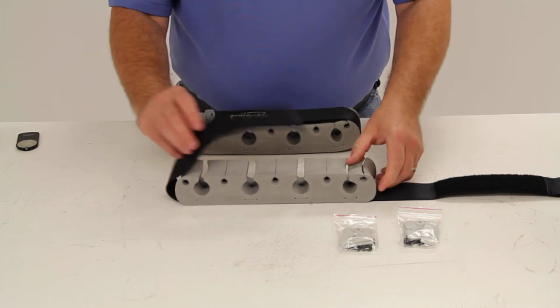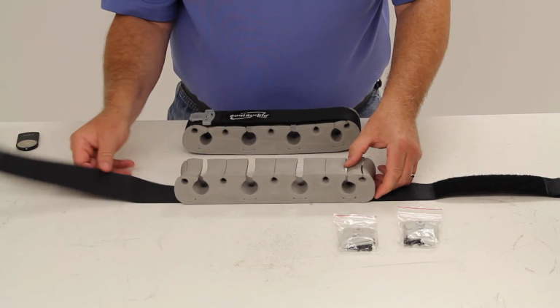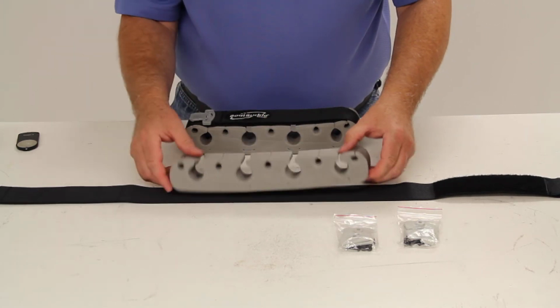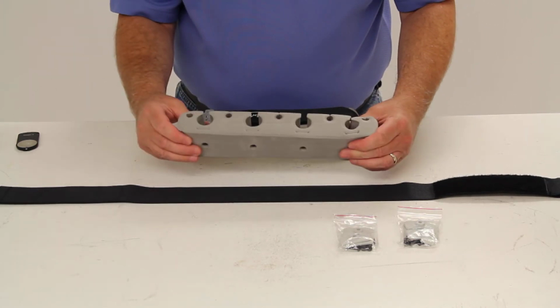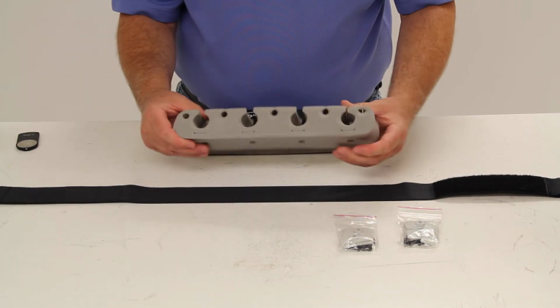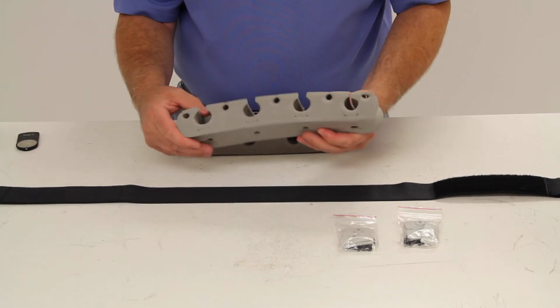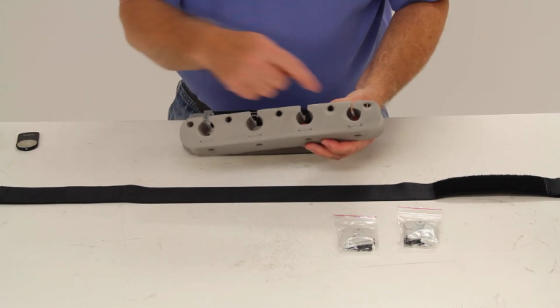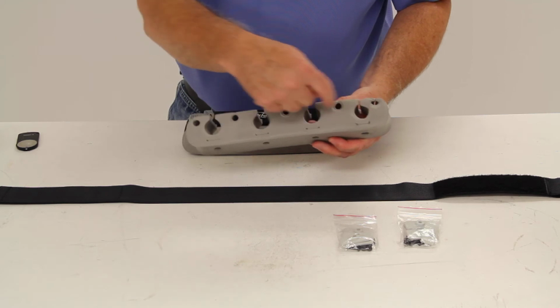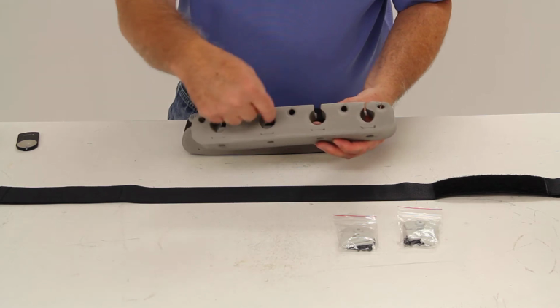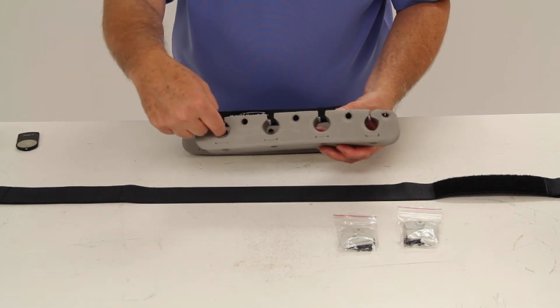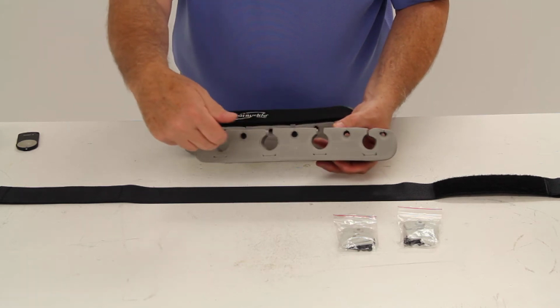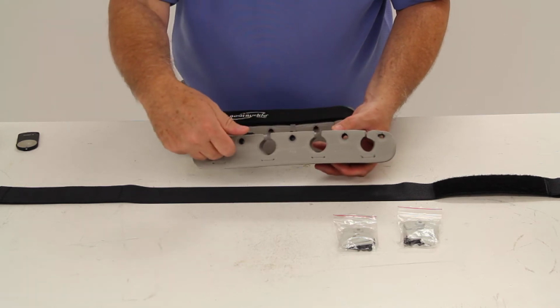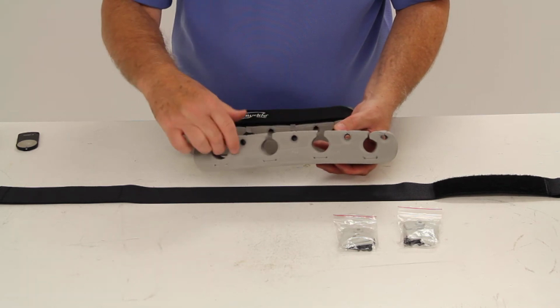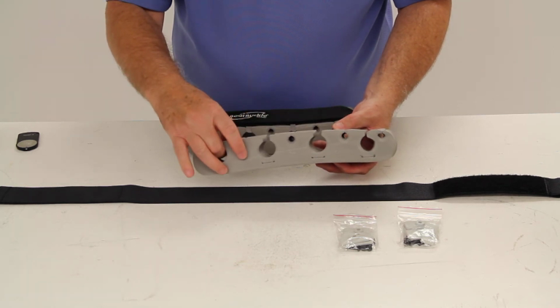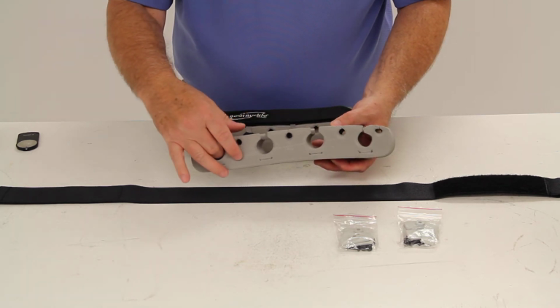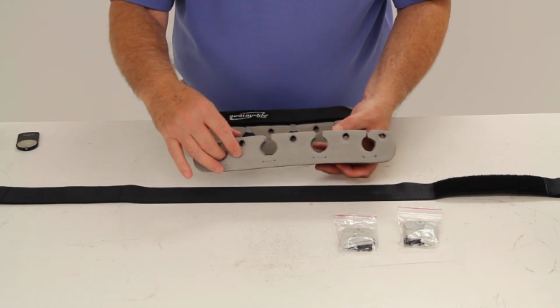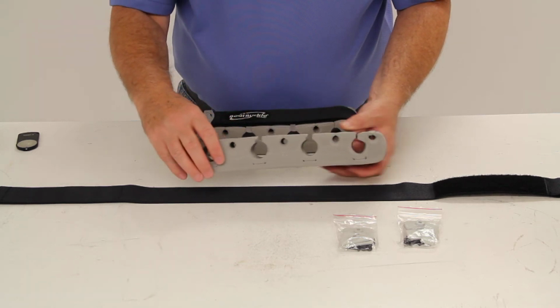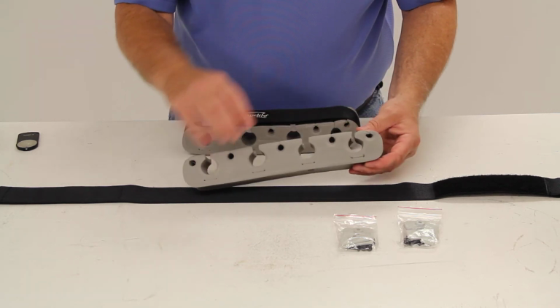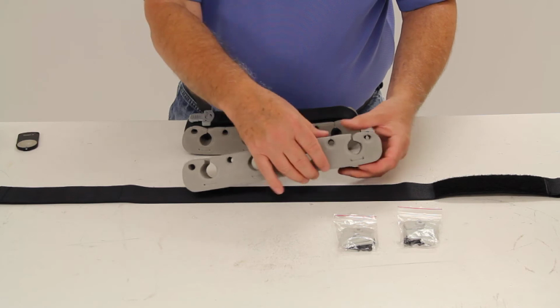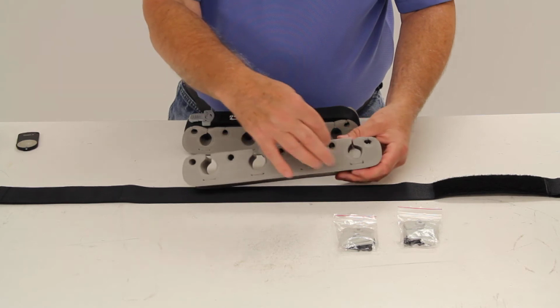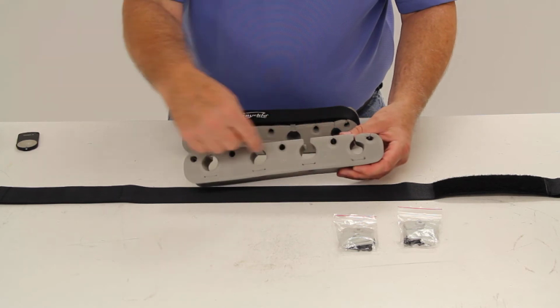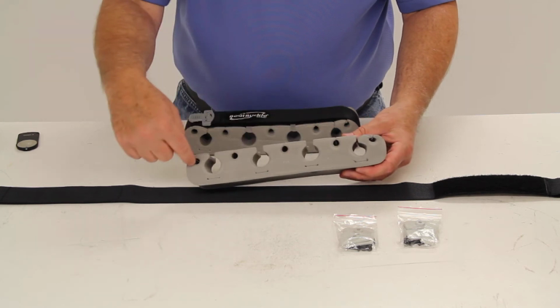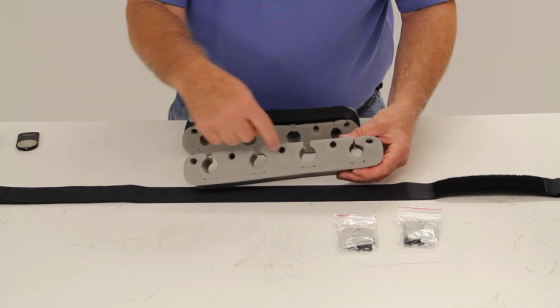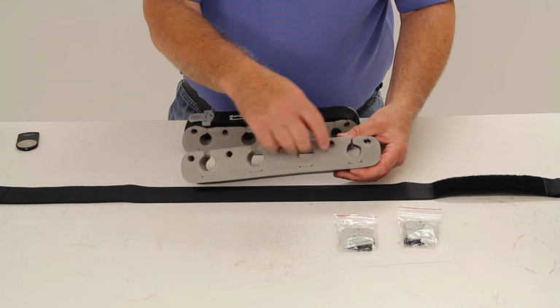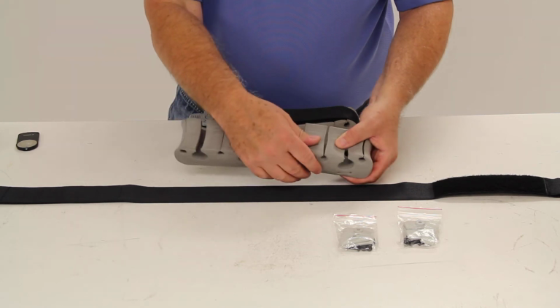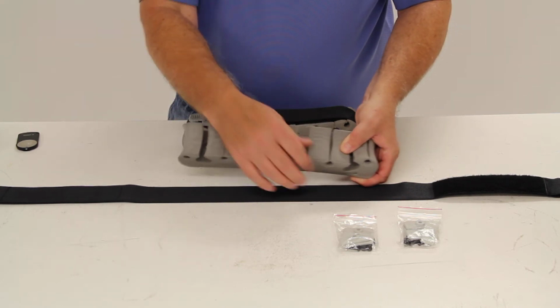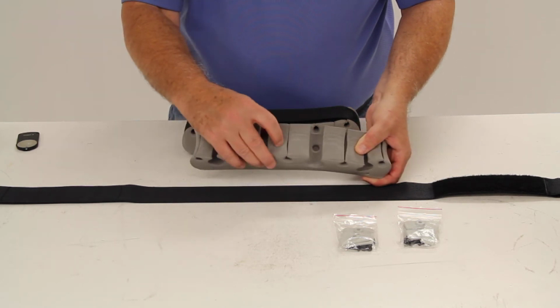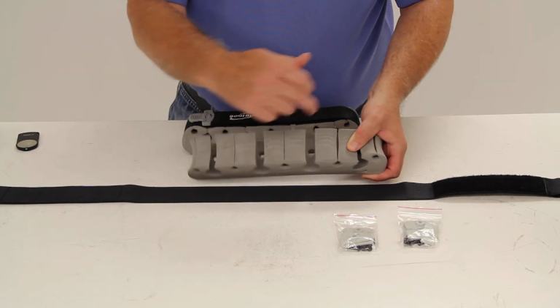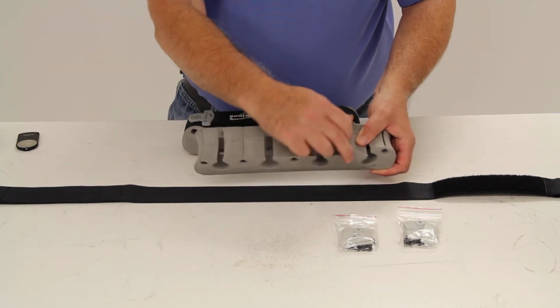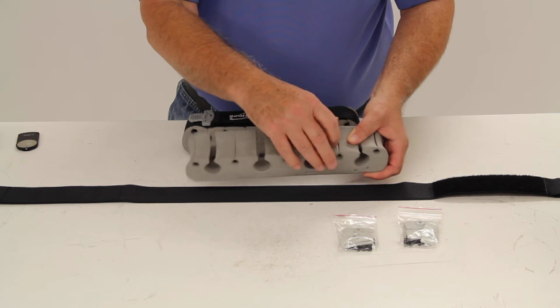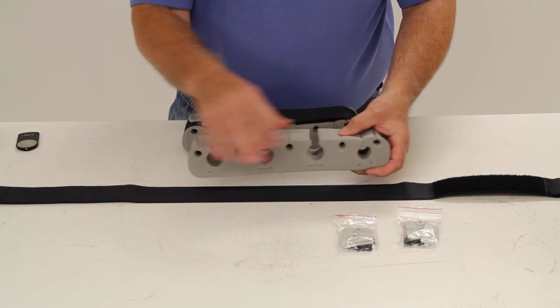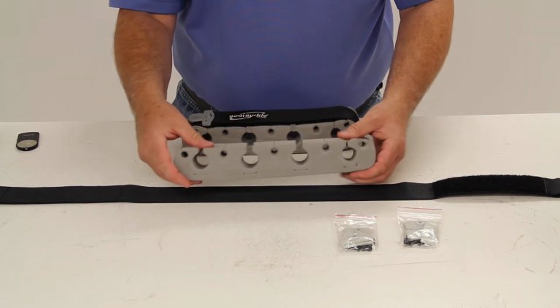Looking at the foam insert, there are four larger holes for the handles of the fishing rods. Up here, the smaller holes are split so you can lay in the tip of your fishing rod.